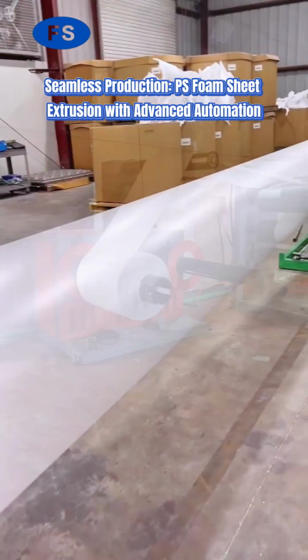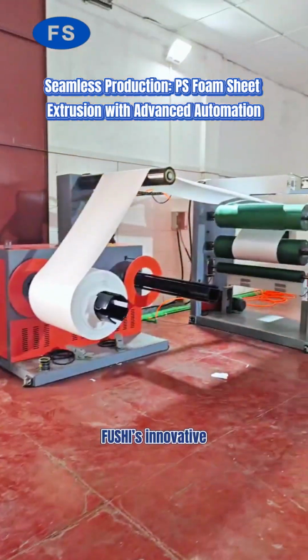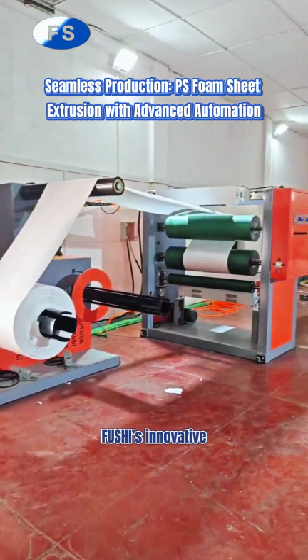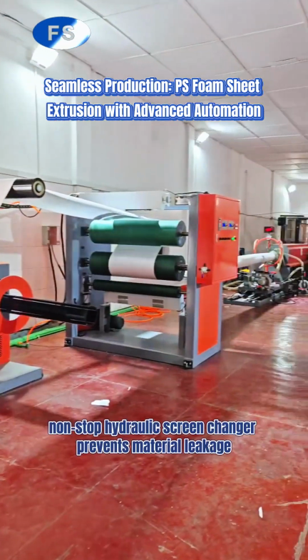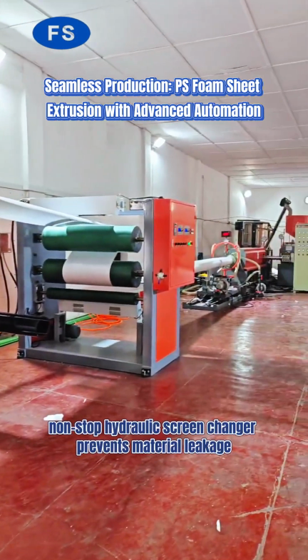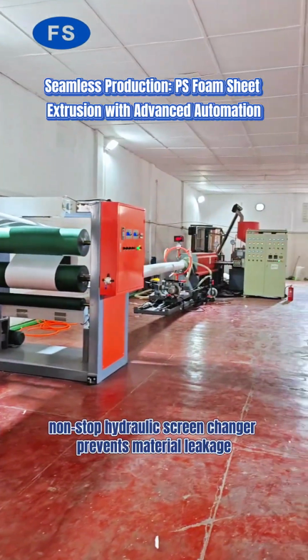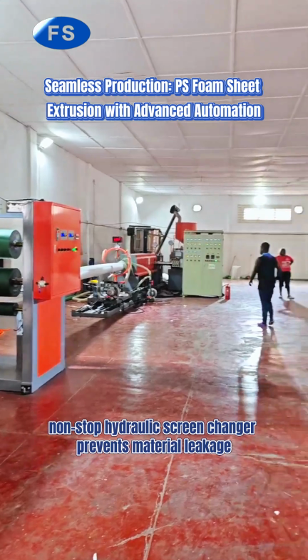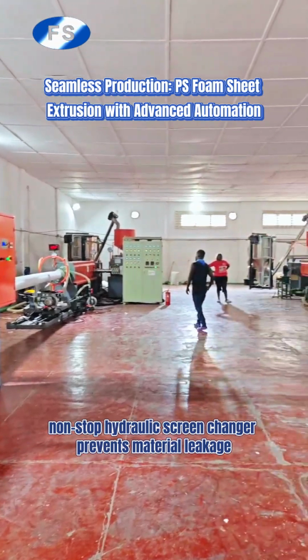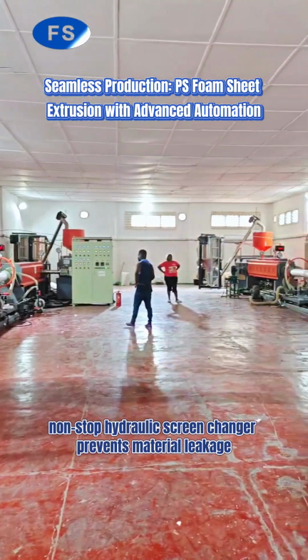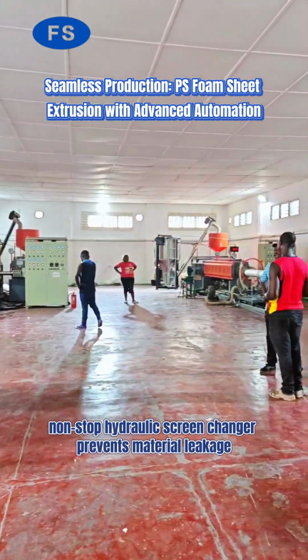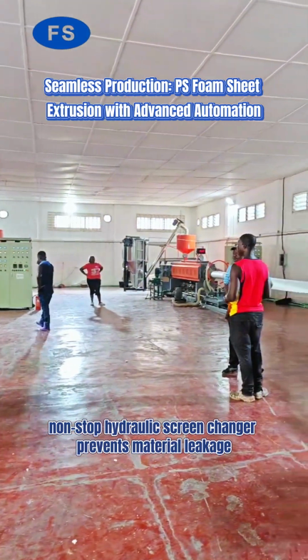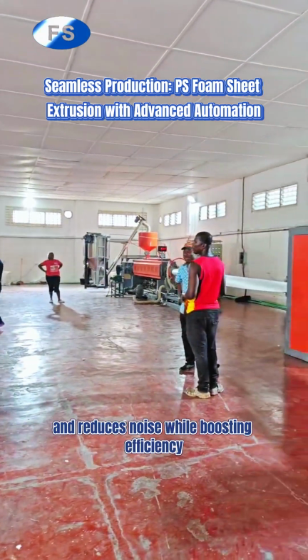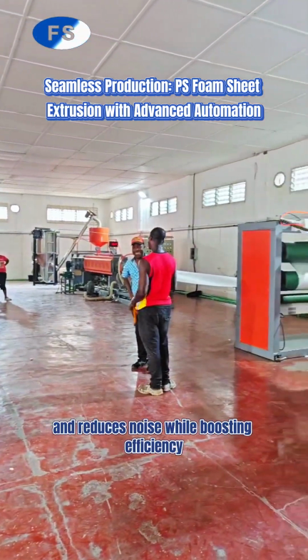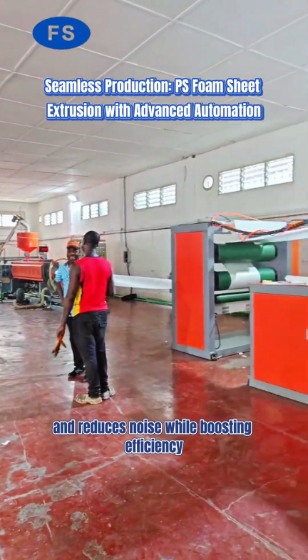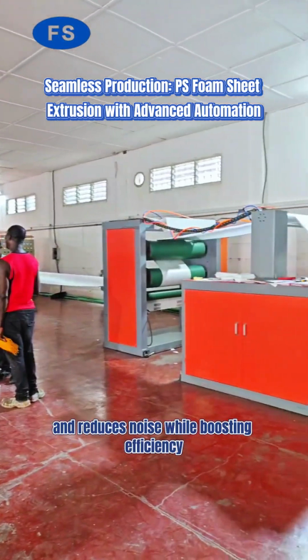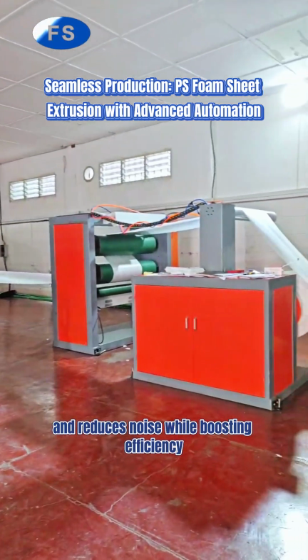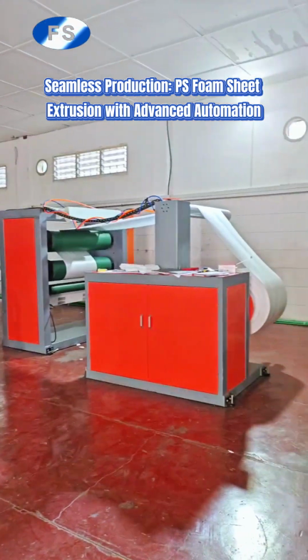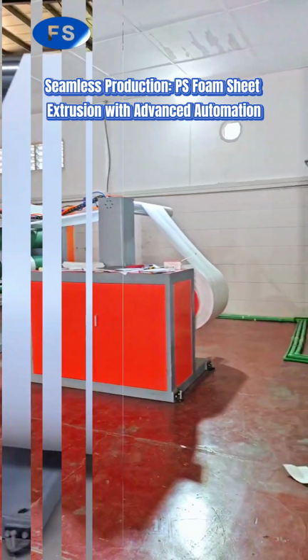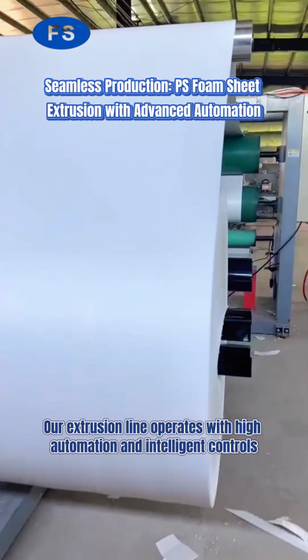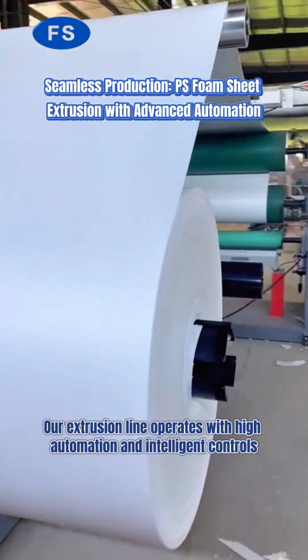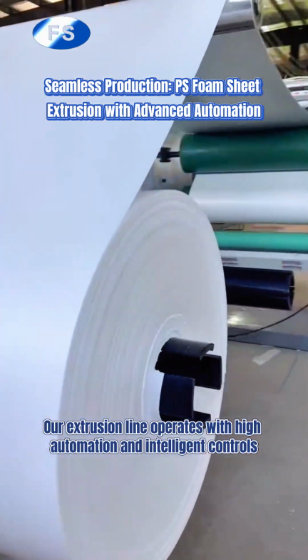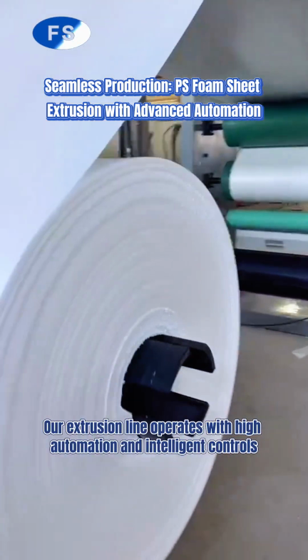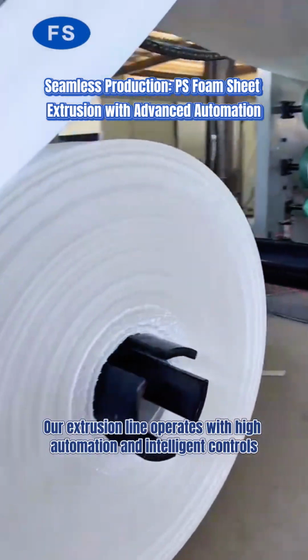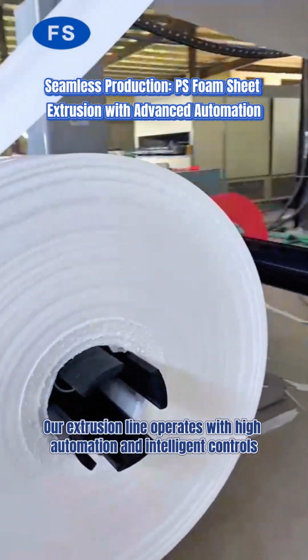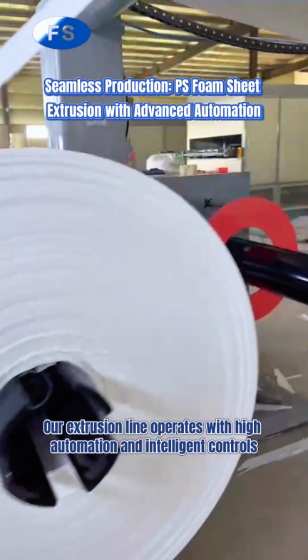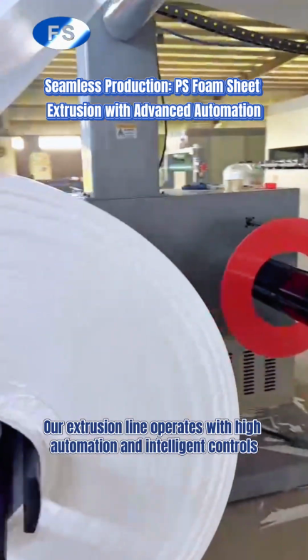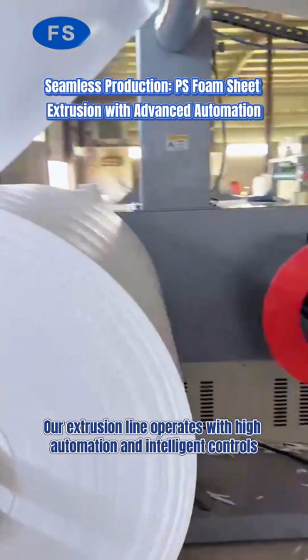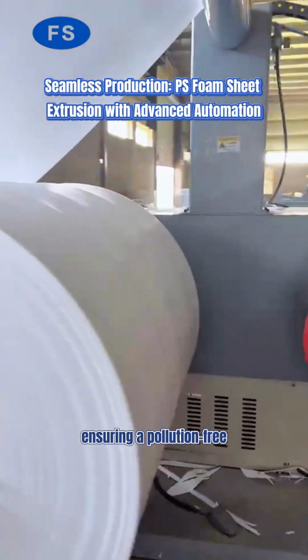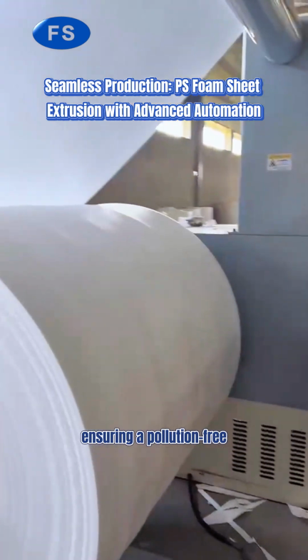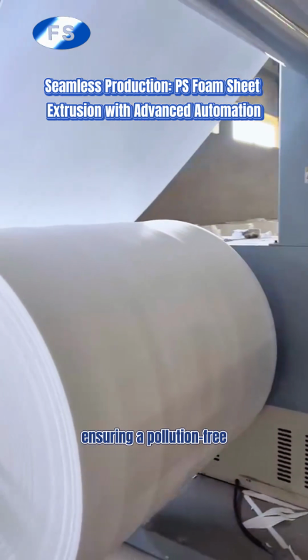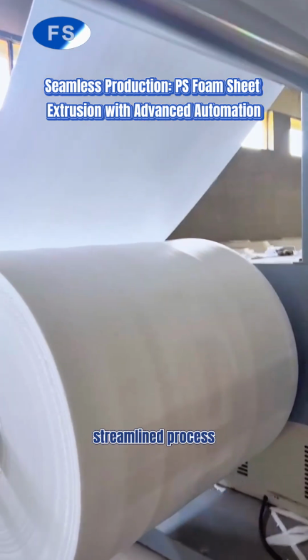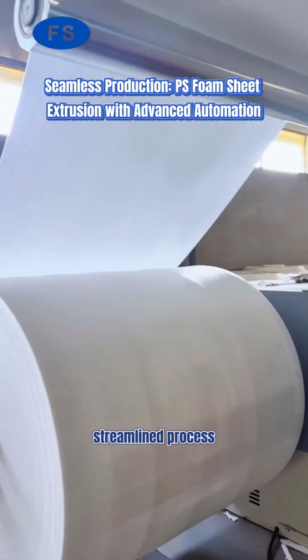Foam Sheet's innovative non-stop hydraulic screen changer prevents material leakage and reduces noise while boosting efficiency. Our extrusion line operates with high automation and intelligent controls, ensuring a pollution-free, streamlined process.